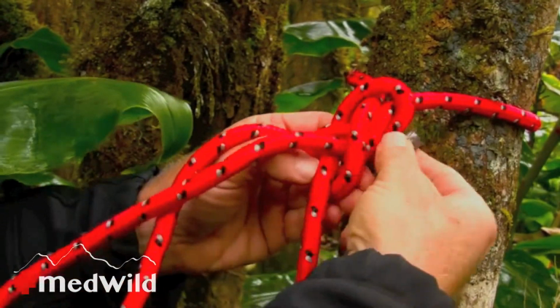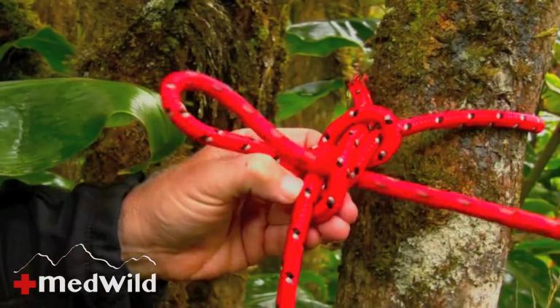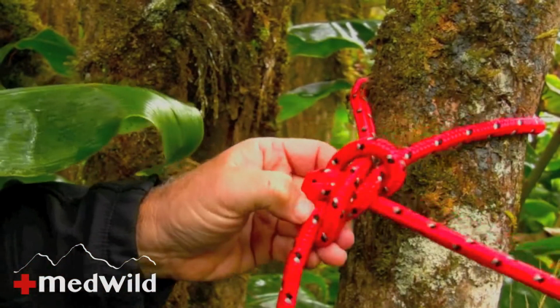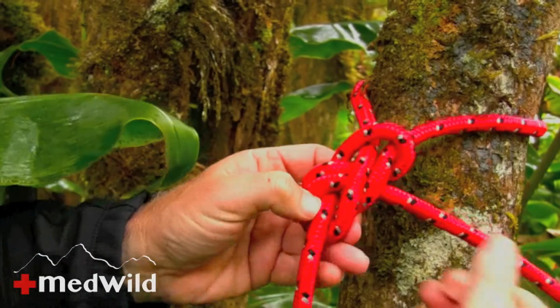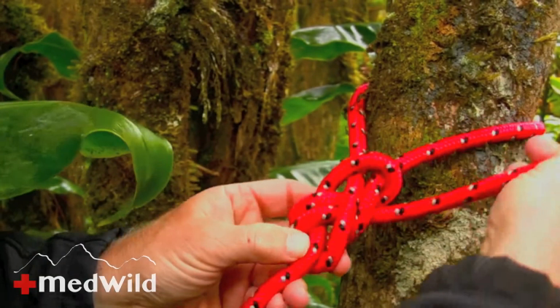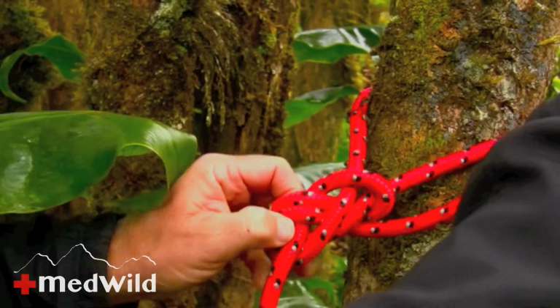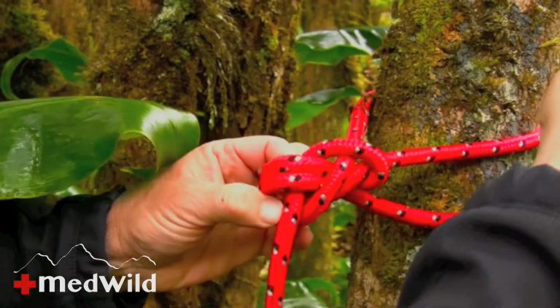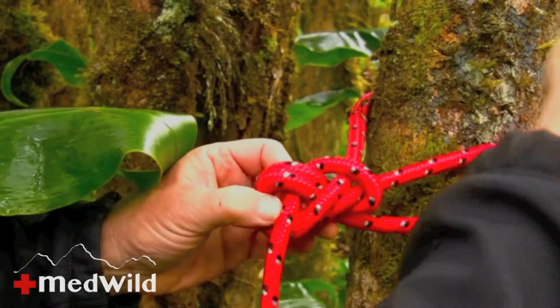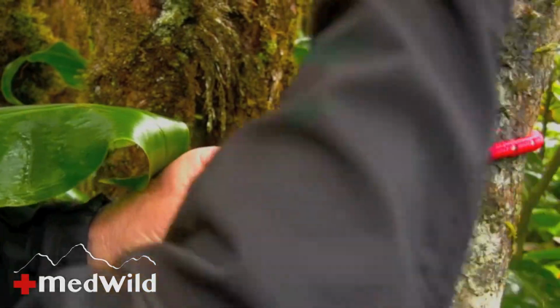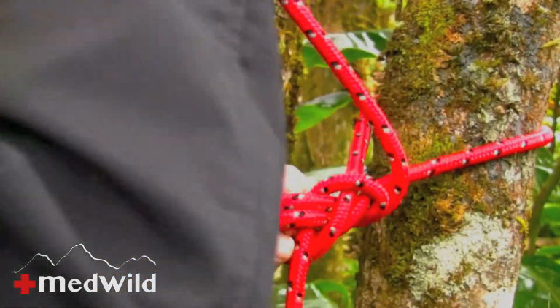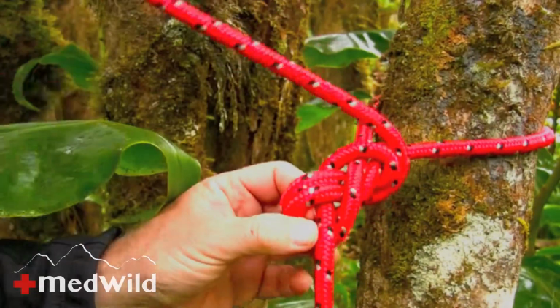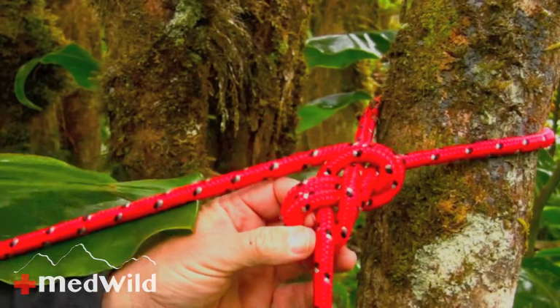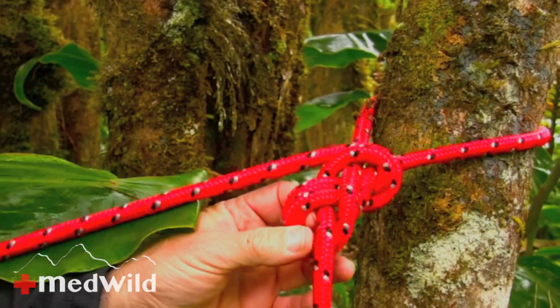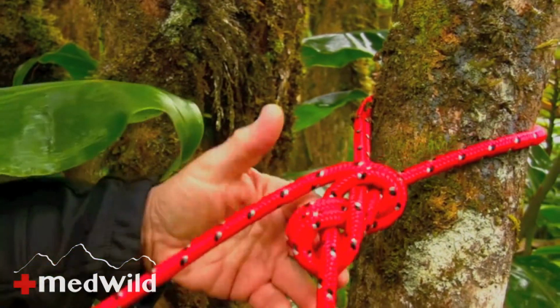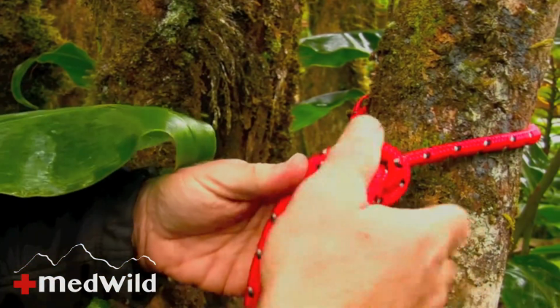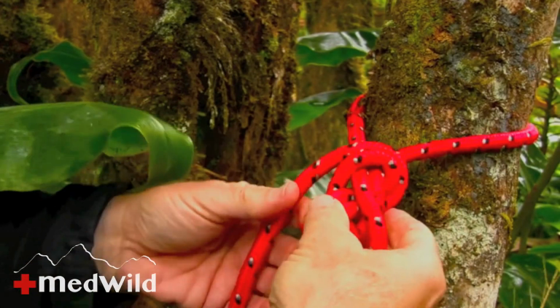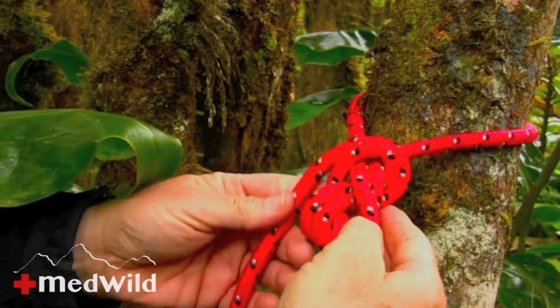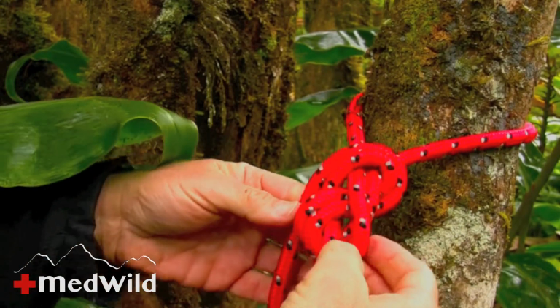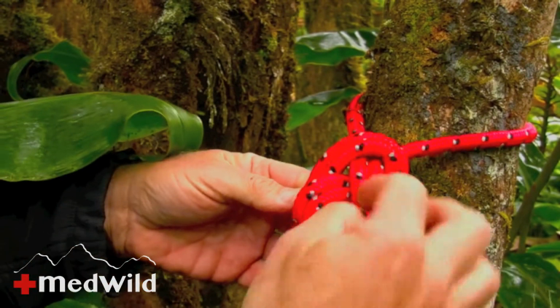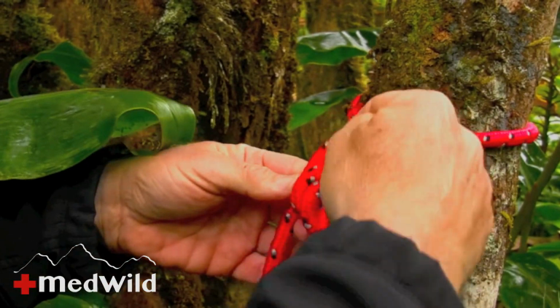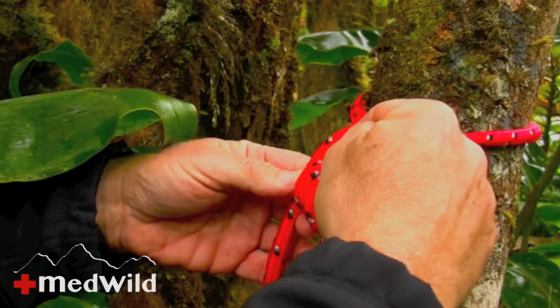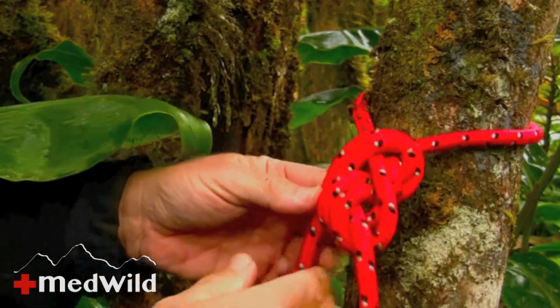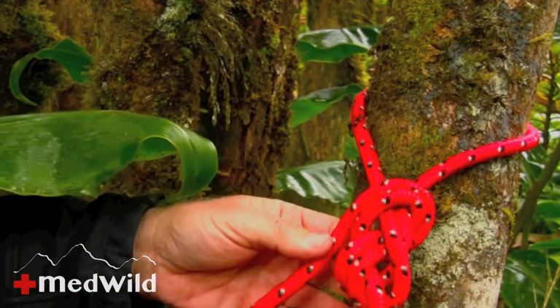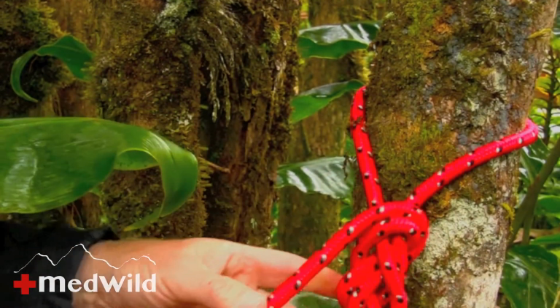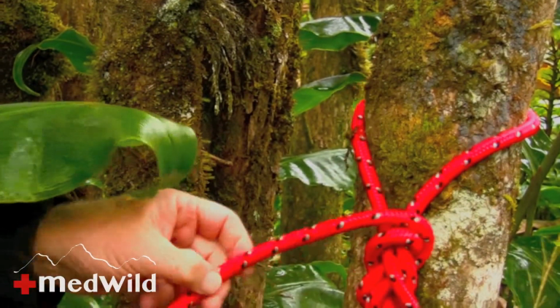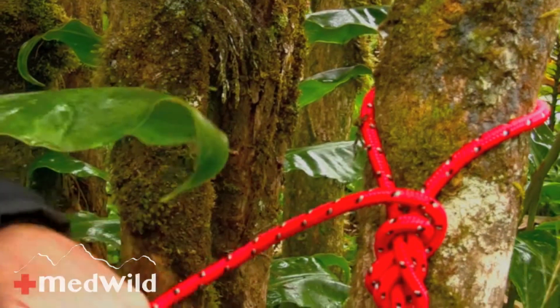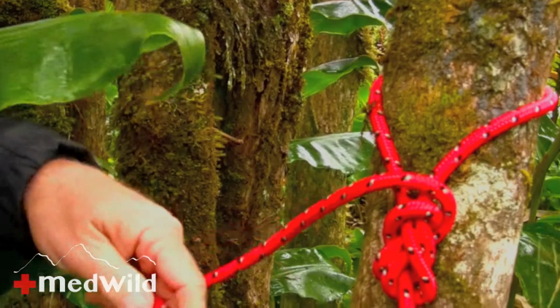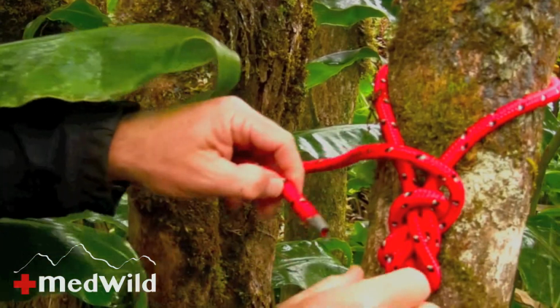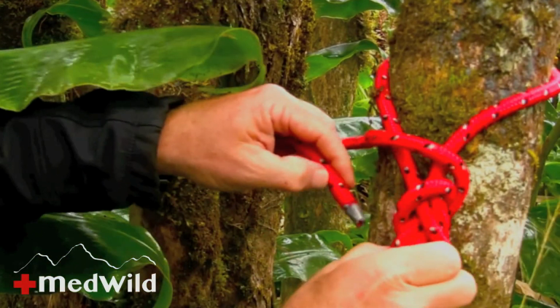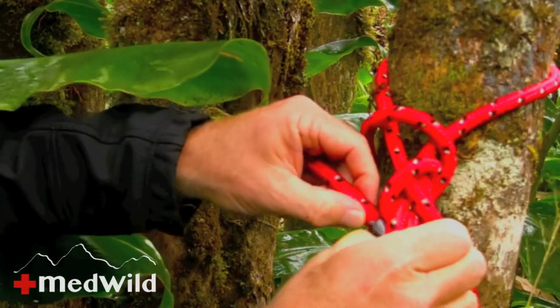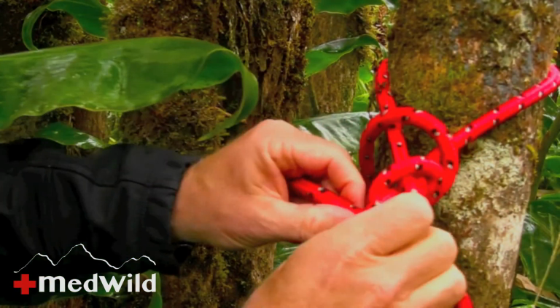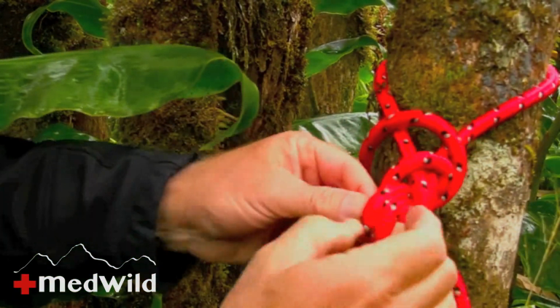And you want to keep the knot fairly loose so you can work with it — there's no reason to tighten it yet. Am I finished? No, of course not. It still goes underneath those two sections of rope, so I'm going to do the same thing and follow it through.